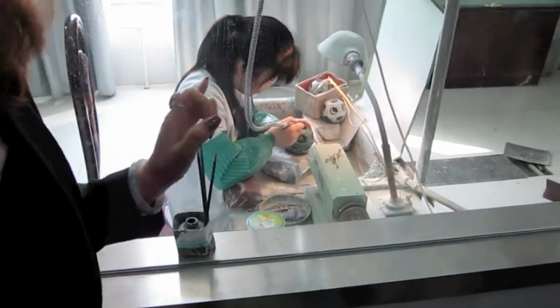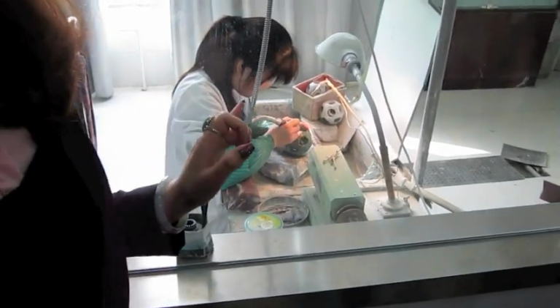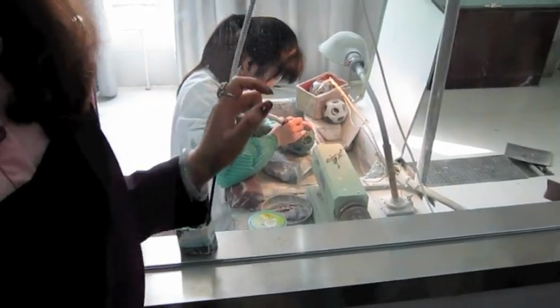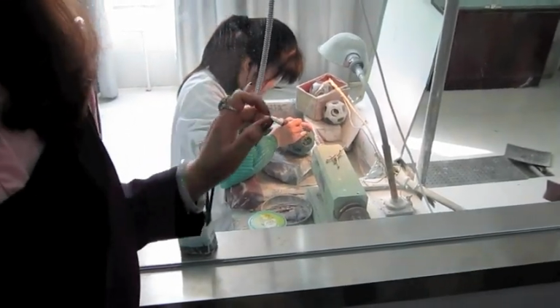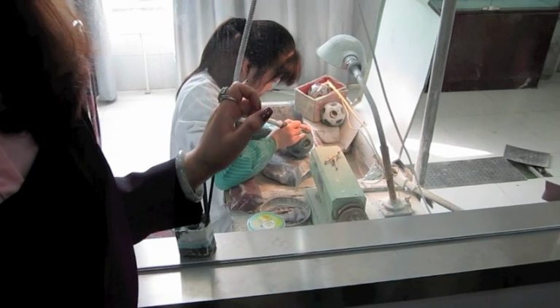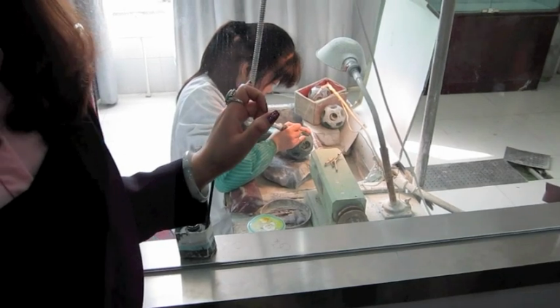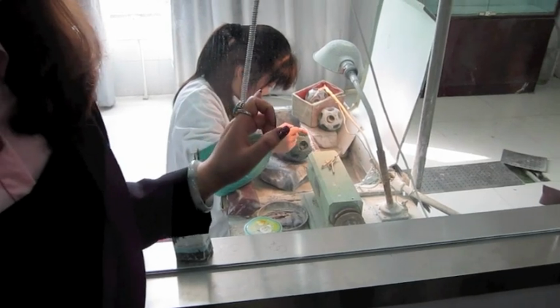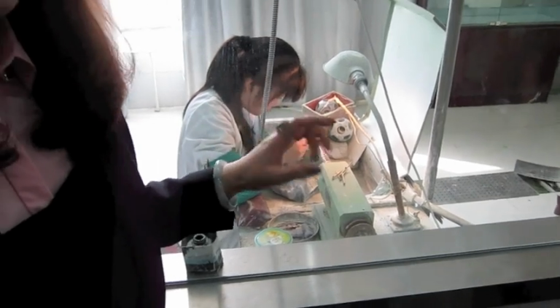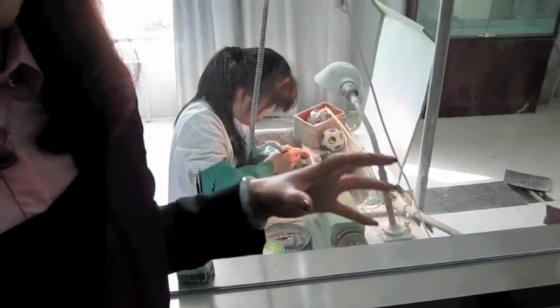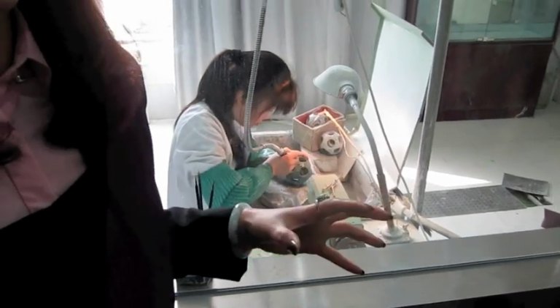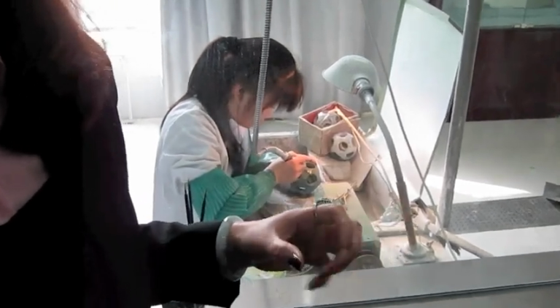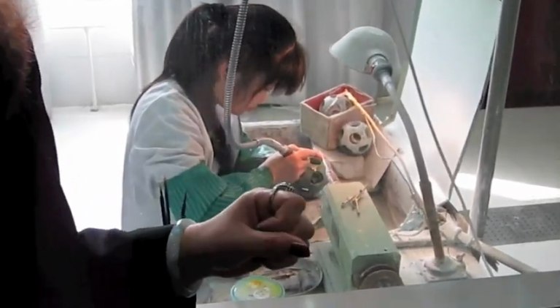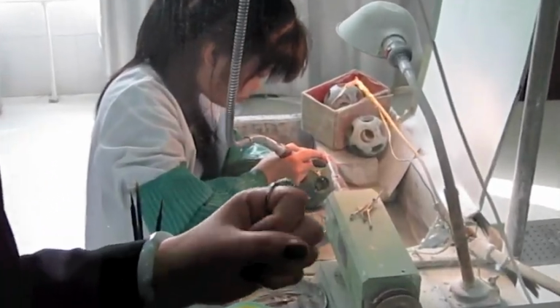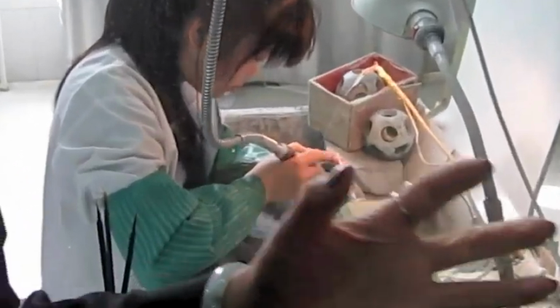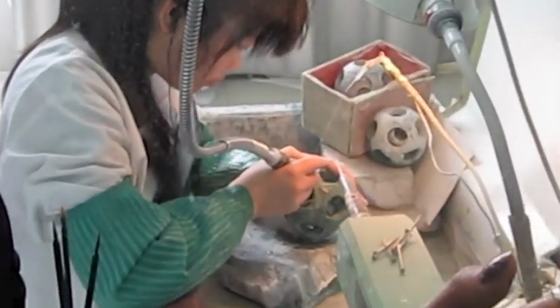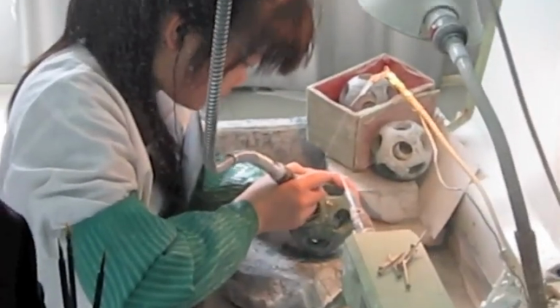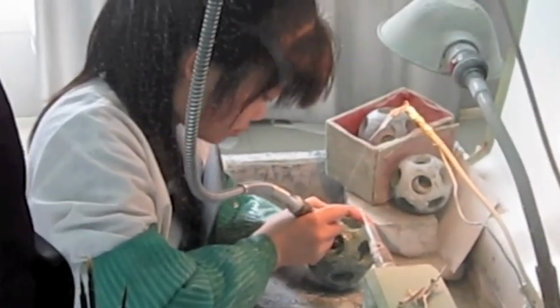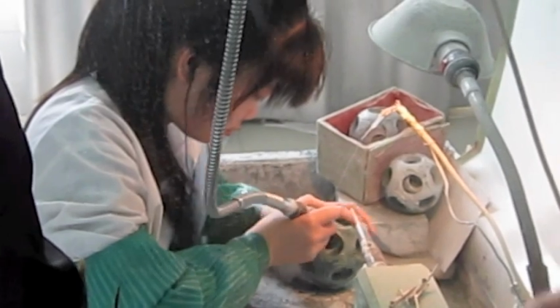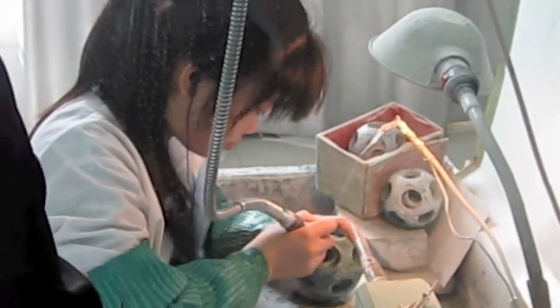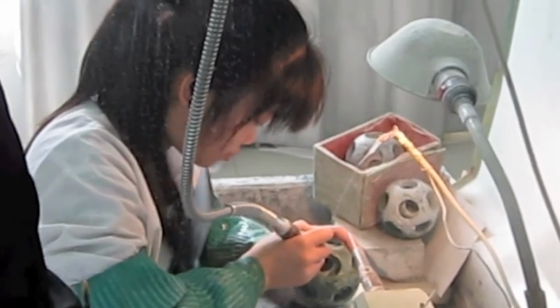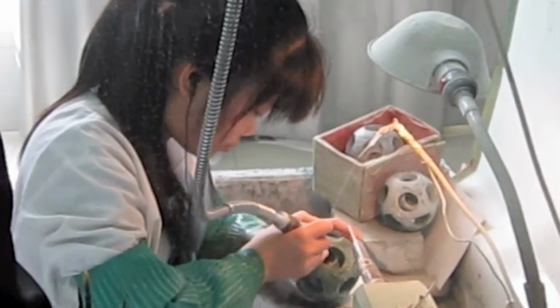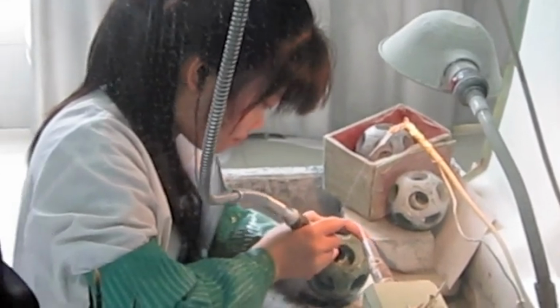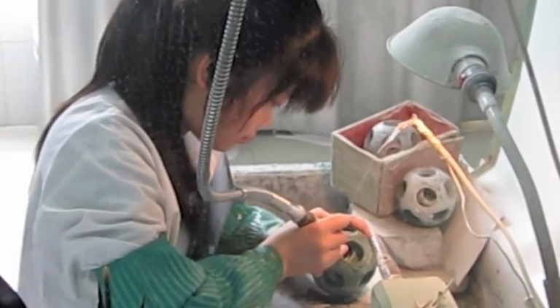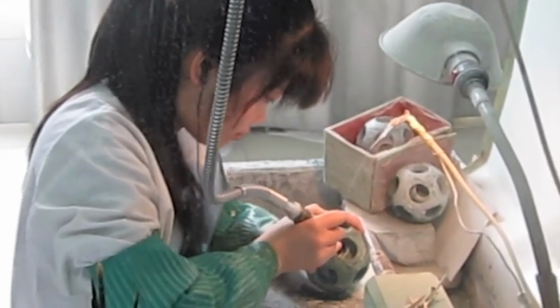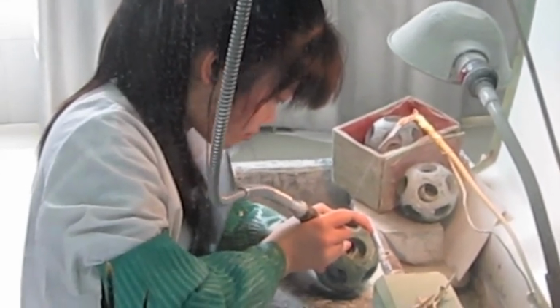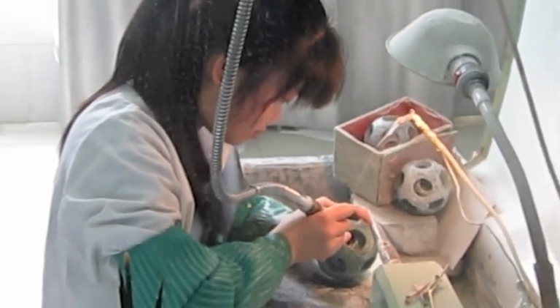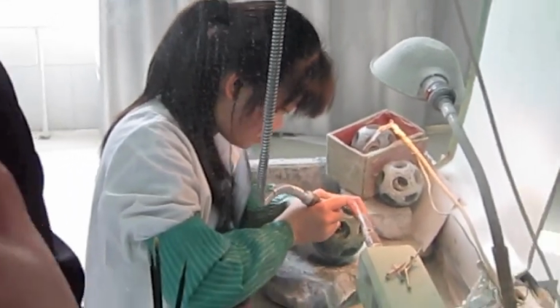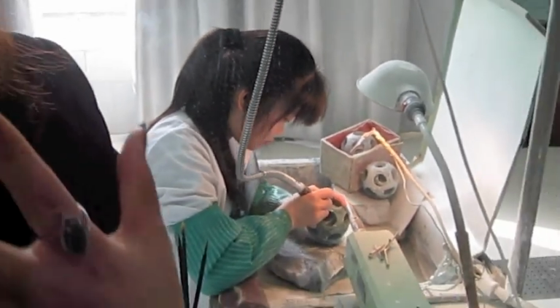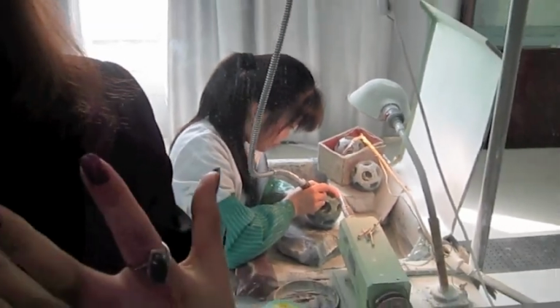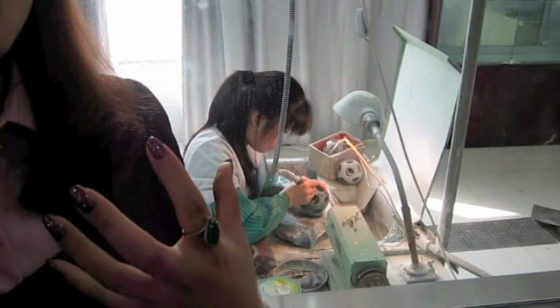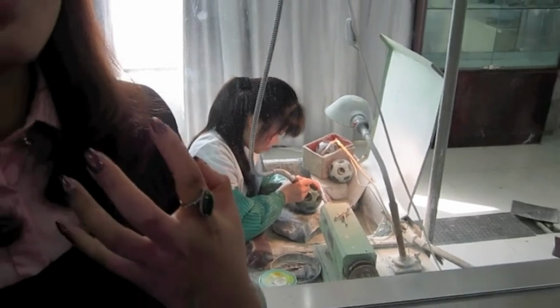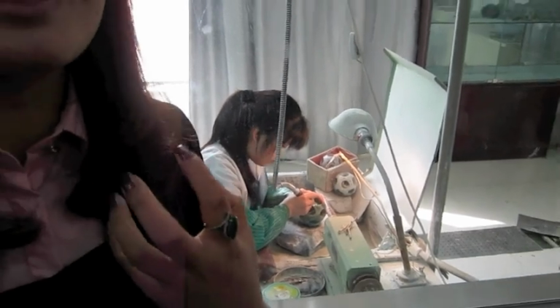Do you know the lady here, the girl? She's doing the carving job. Jade is harder than steel, means they can only use diamond wheel to carve. It's more like a dentist, you know, doing the teeth work.